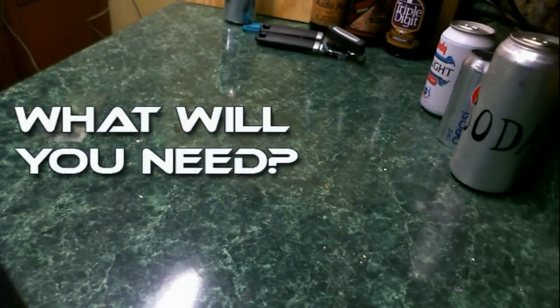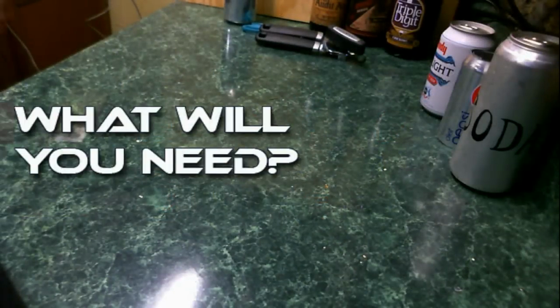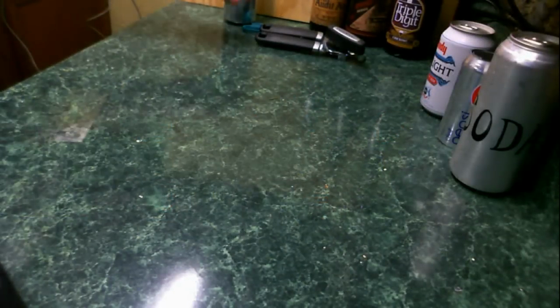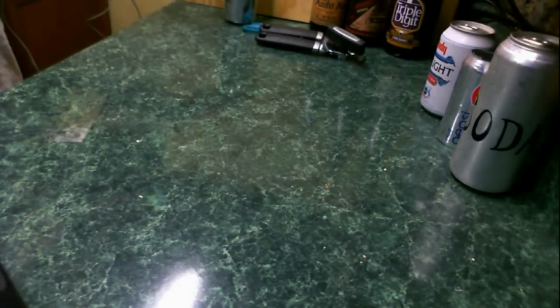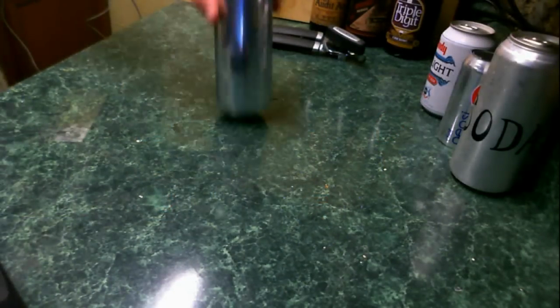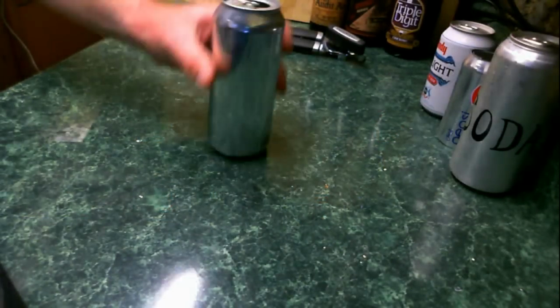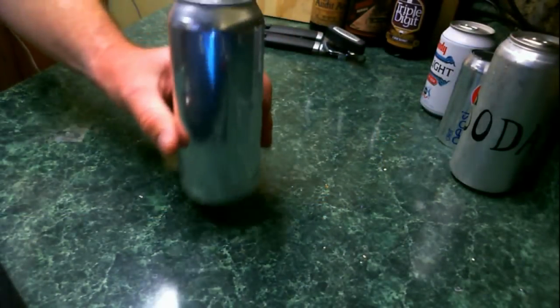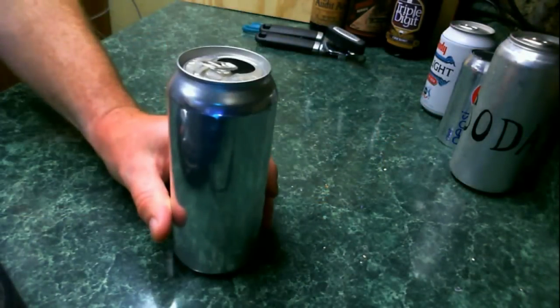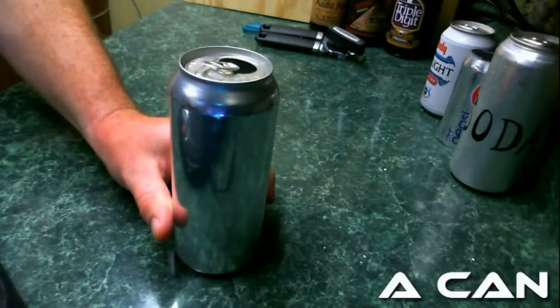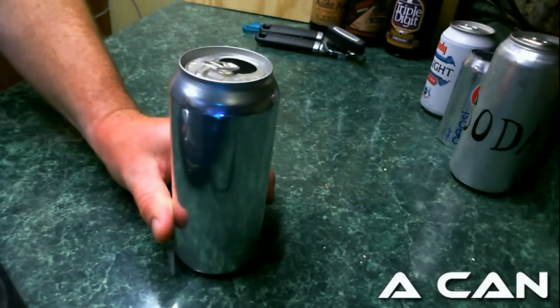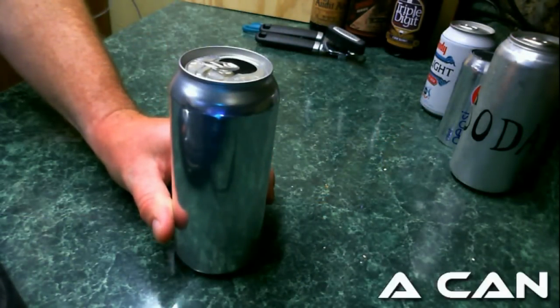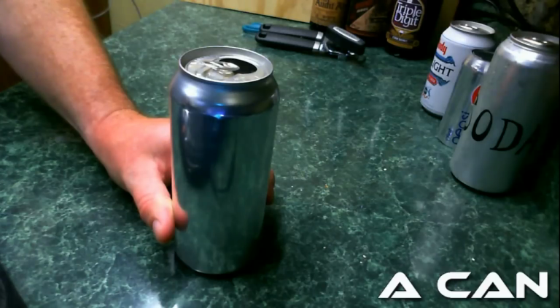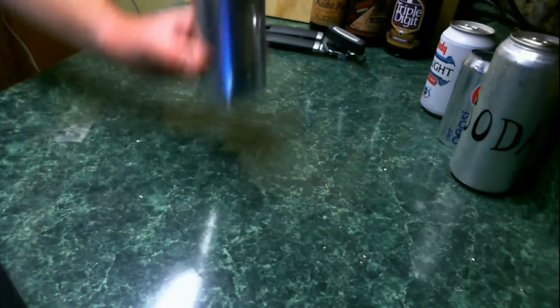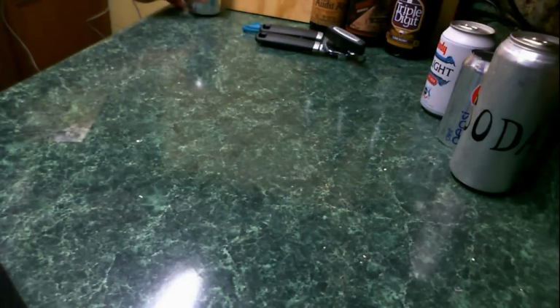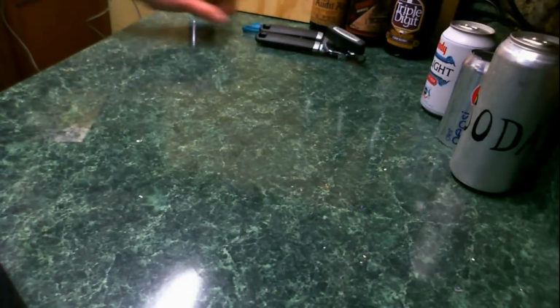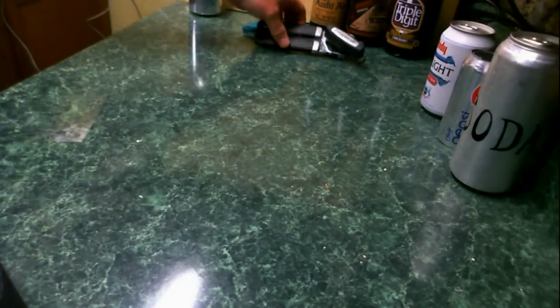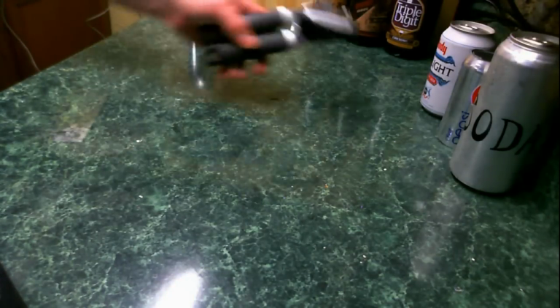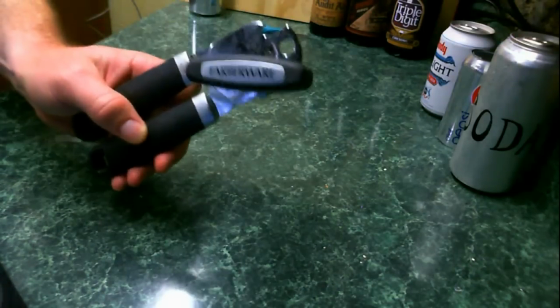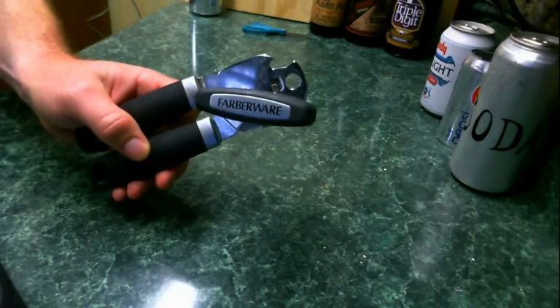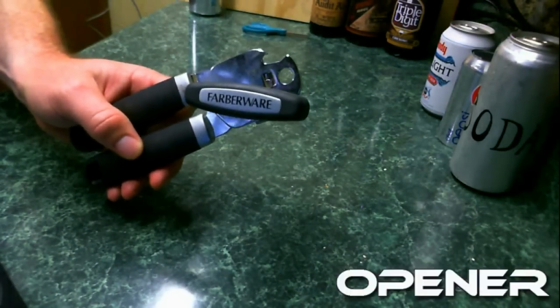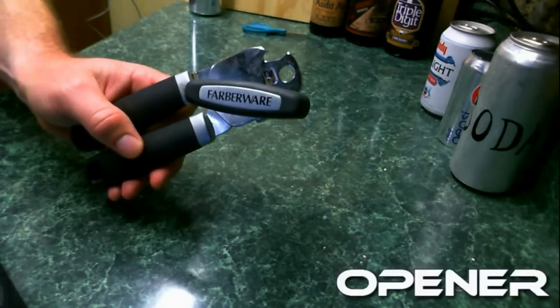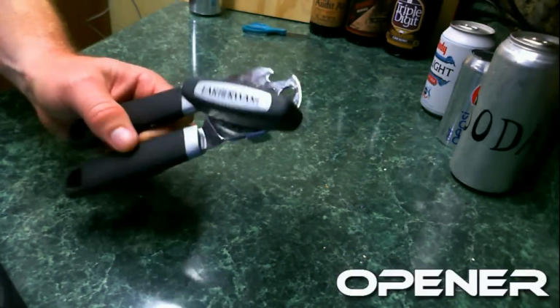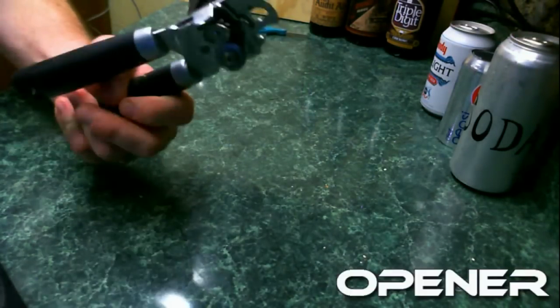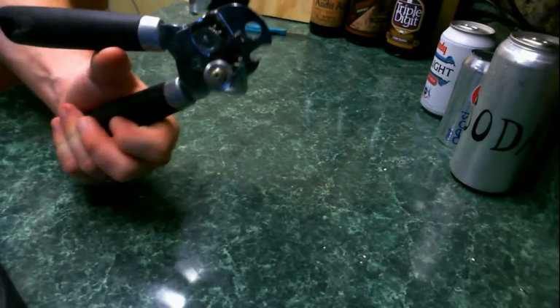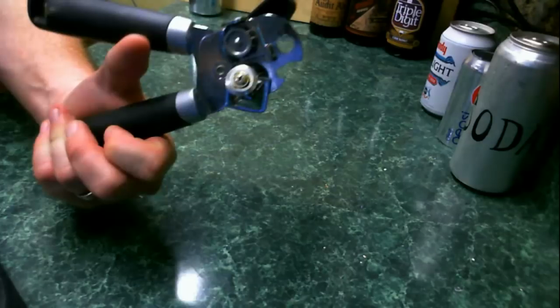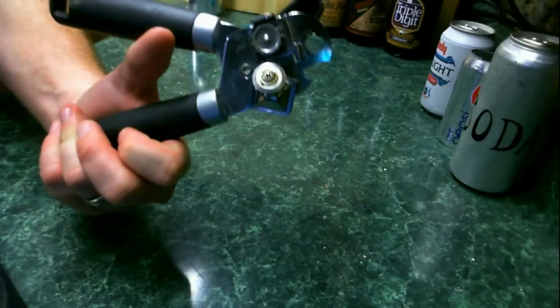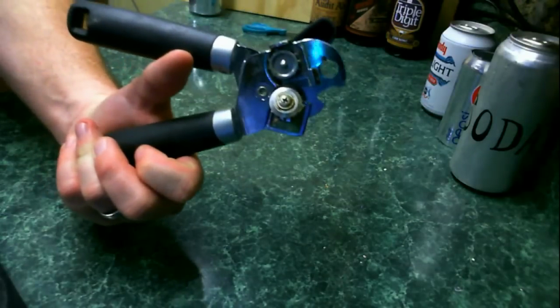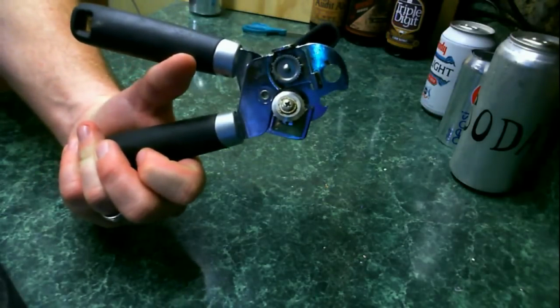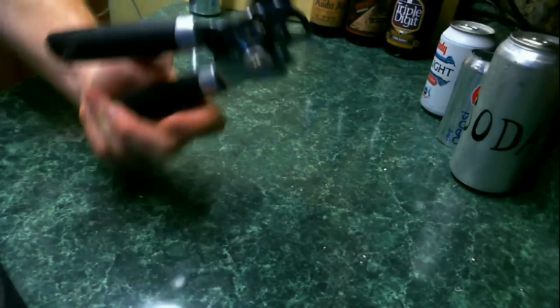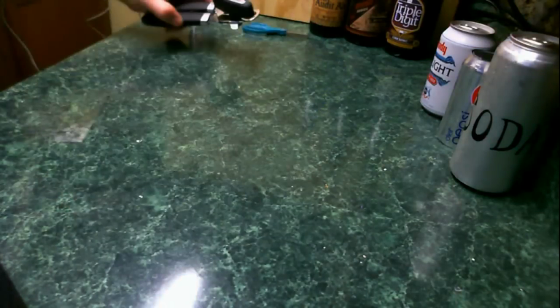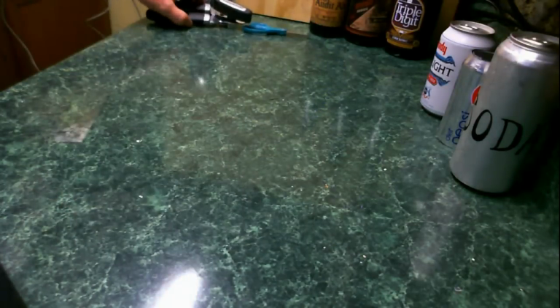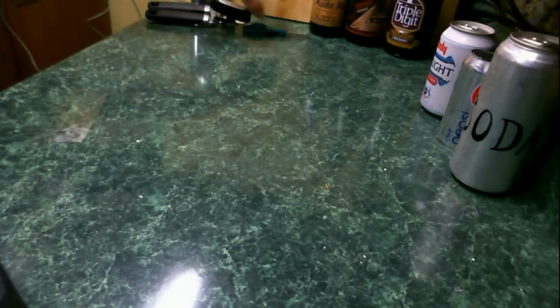What will you need to make a beer sleeve? First off, you're going to need a can — 16-ounce, 22-ounce, 12-ounce cans, they all work. Second, you'll need a can opener, something handheld, something sturdy with a nice sharp rotating blade.